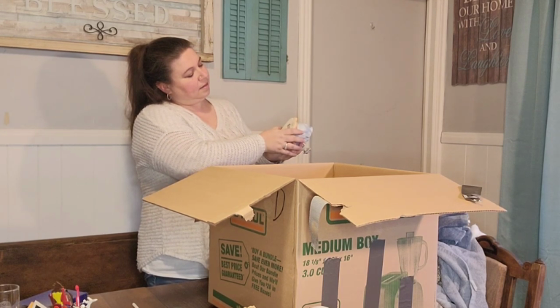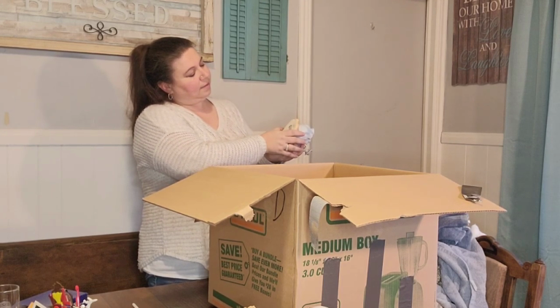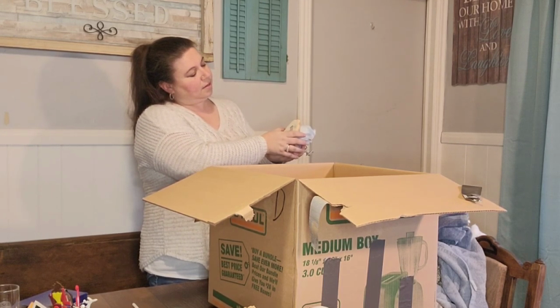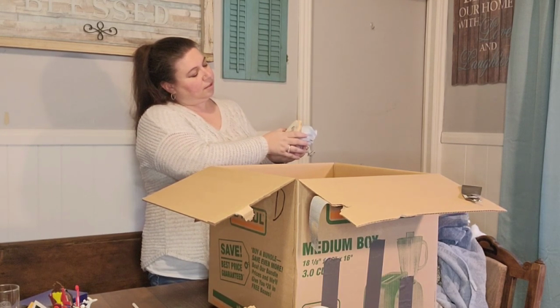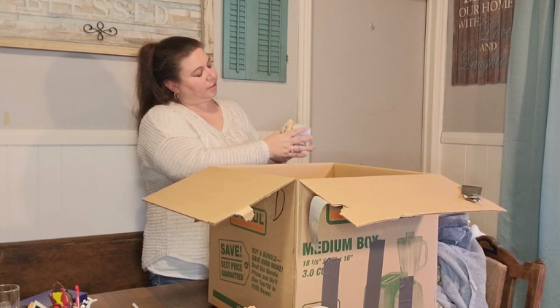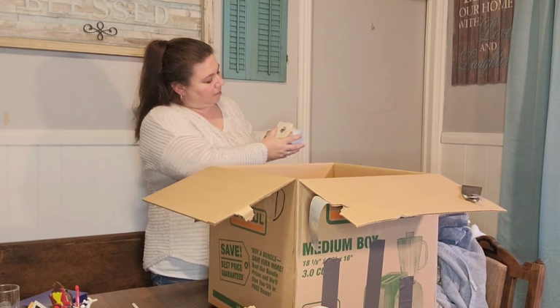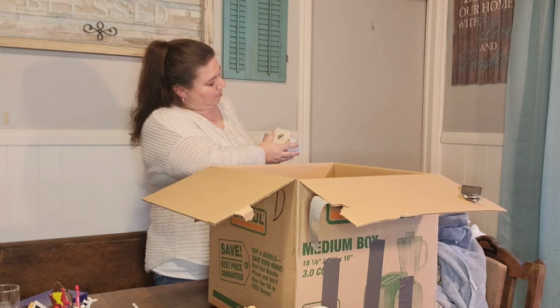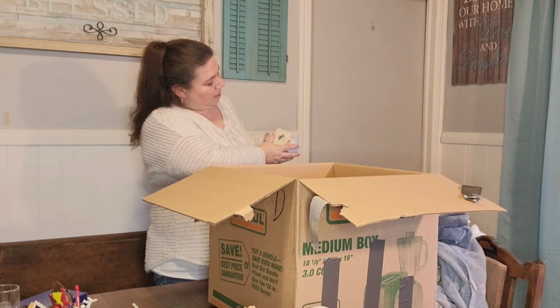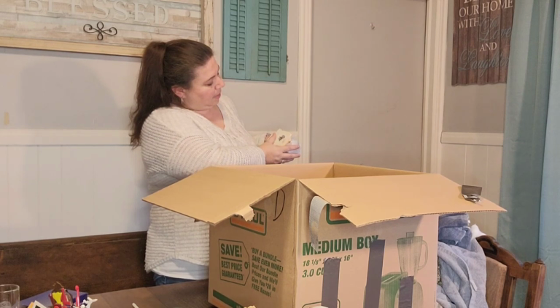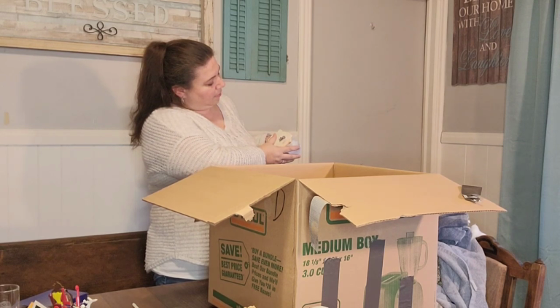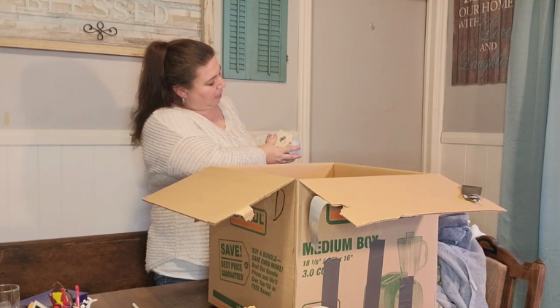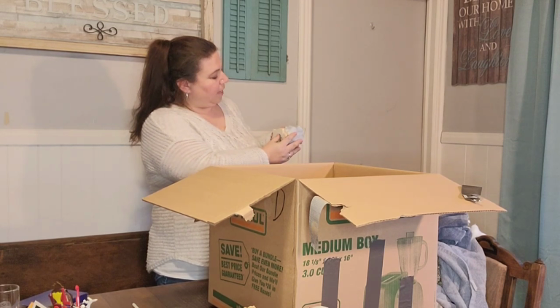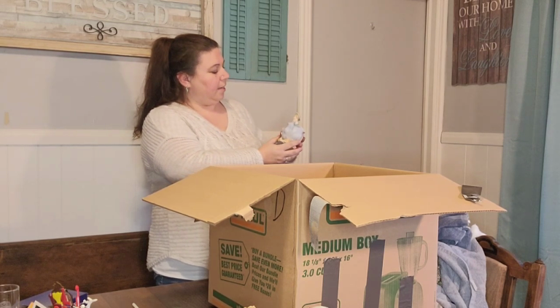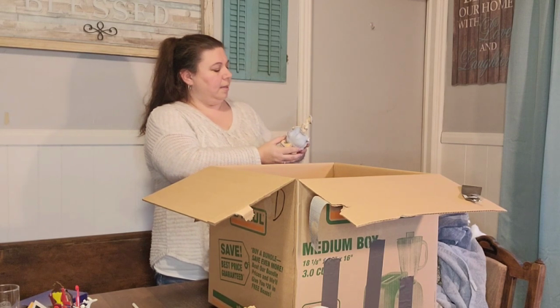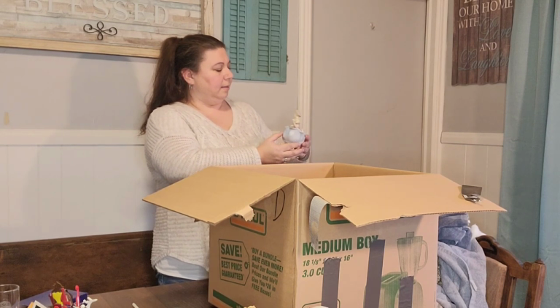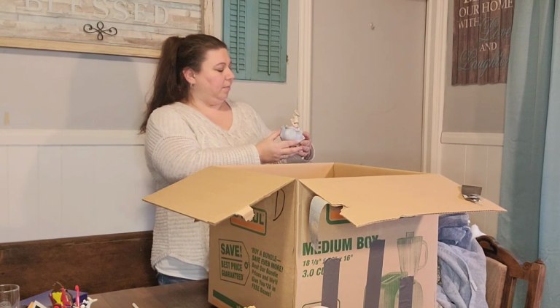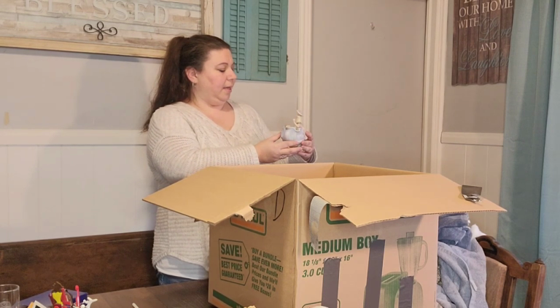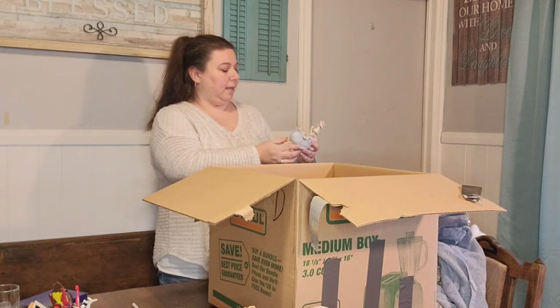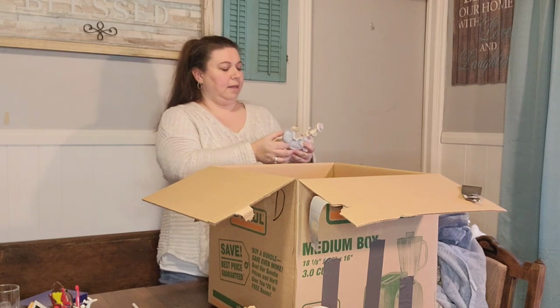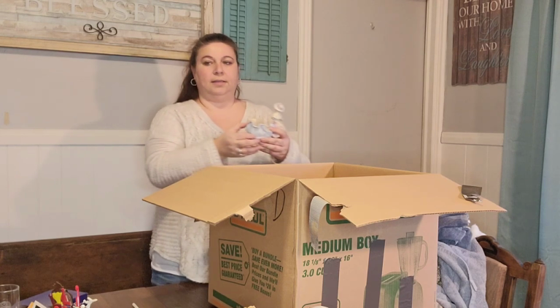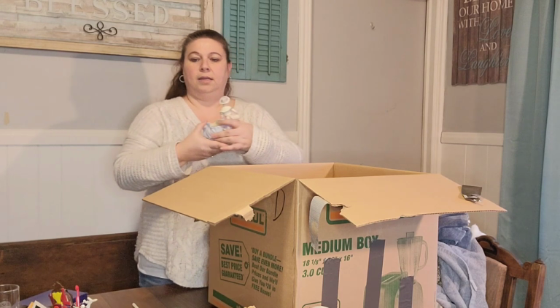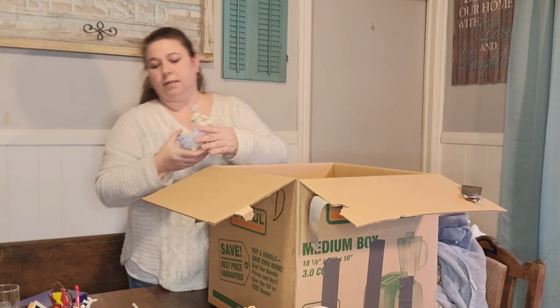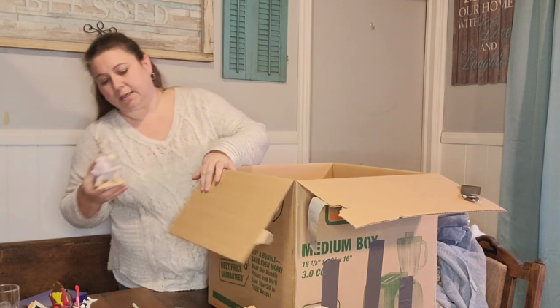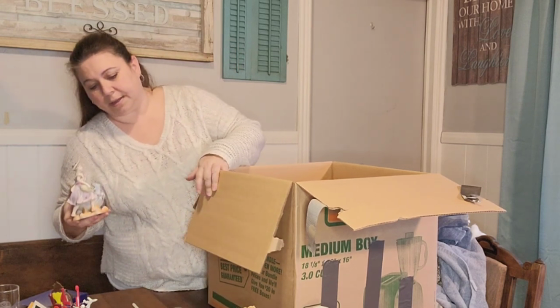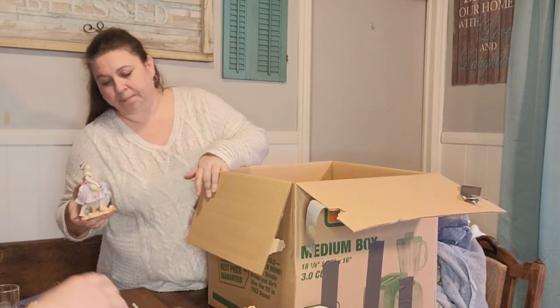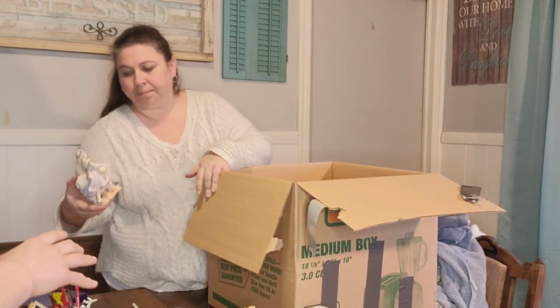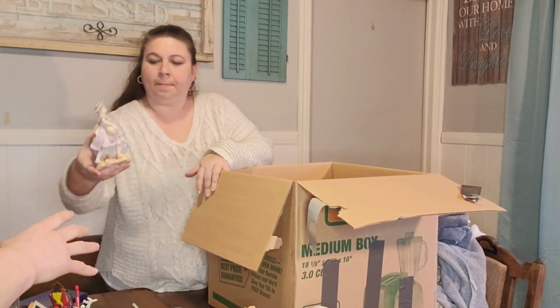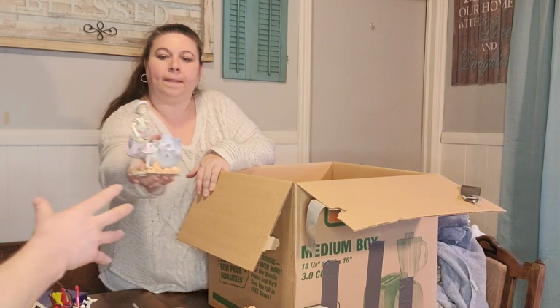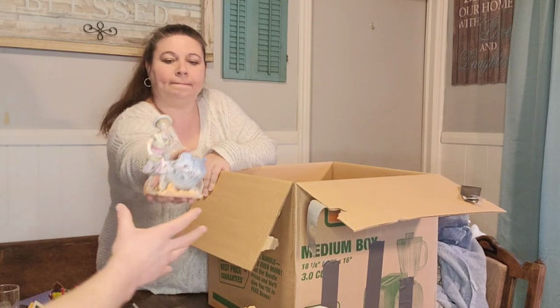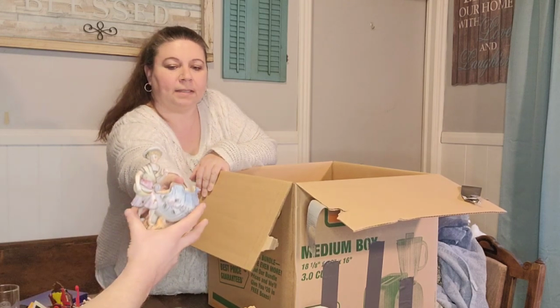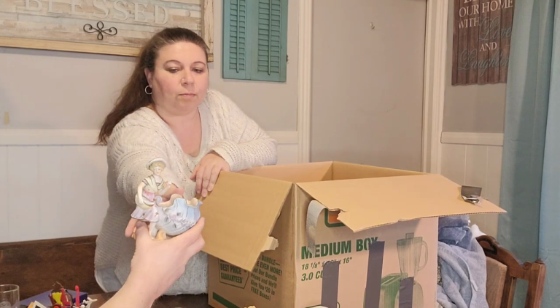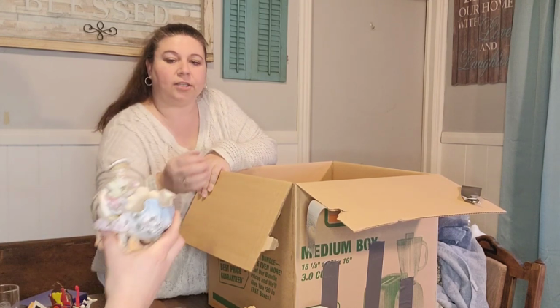This is another Ardalt piece made in Japan. This is really pretty — that goes with the colors. They're all like a together thing. It's a little planter.